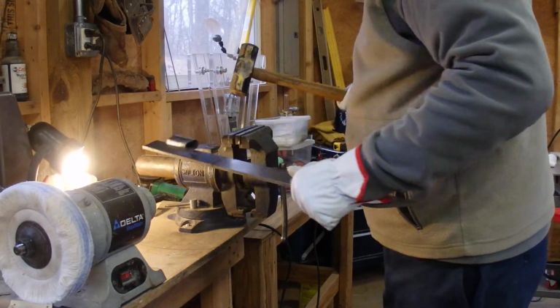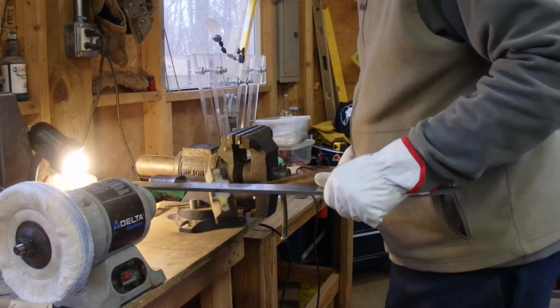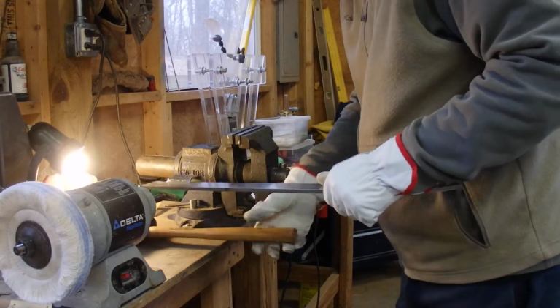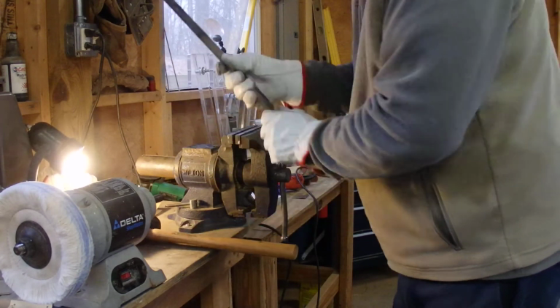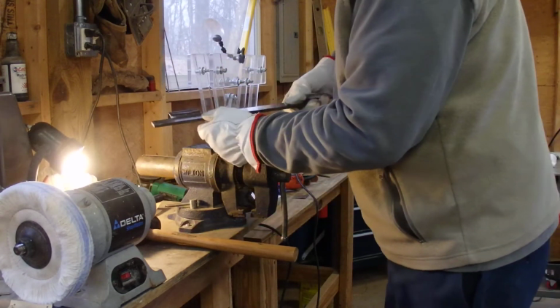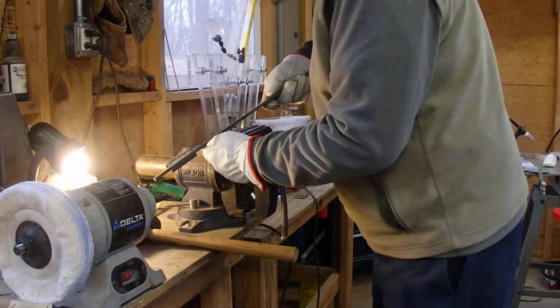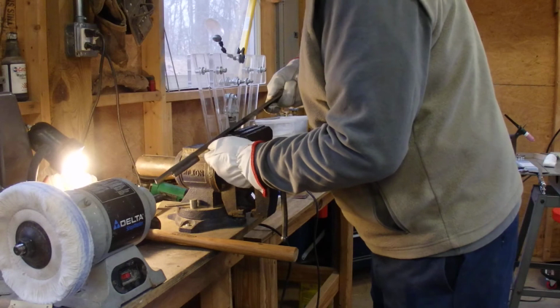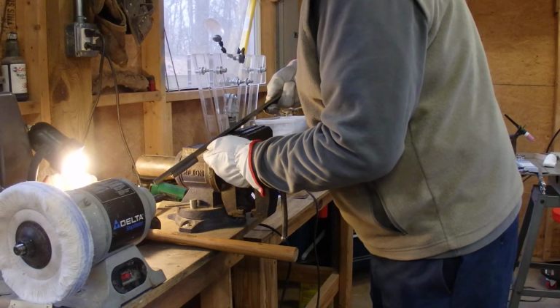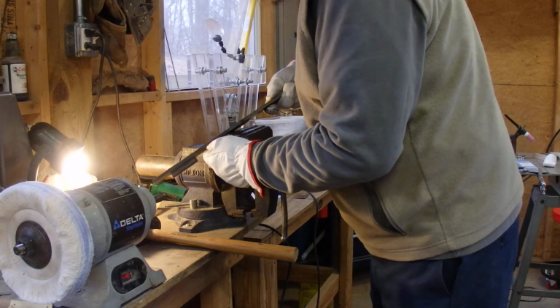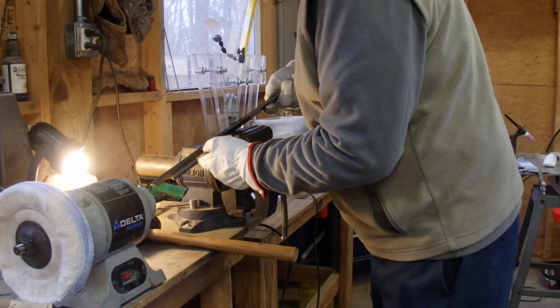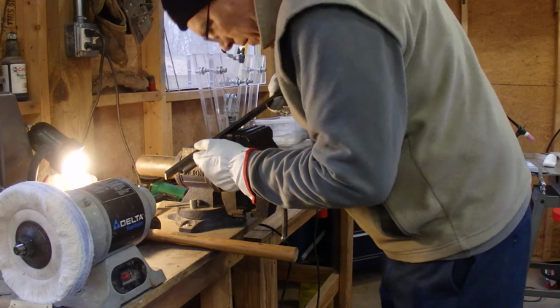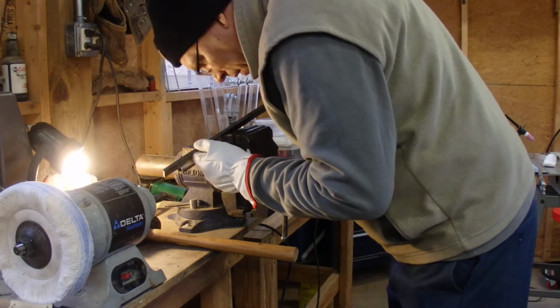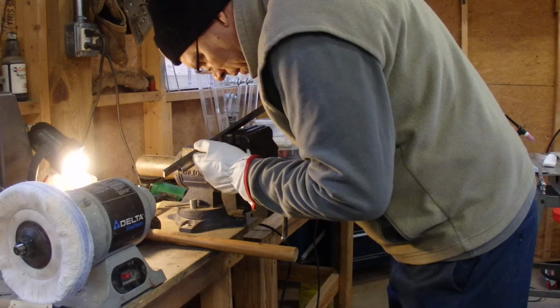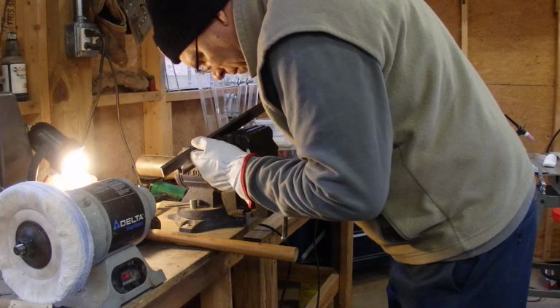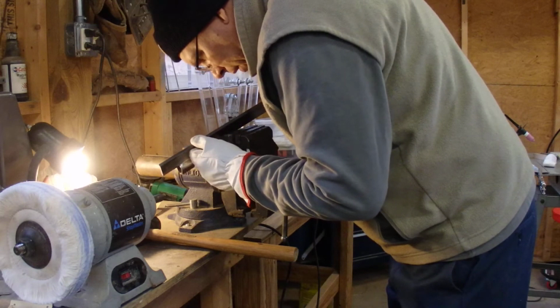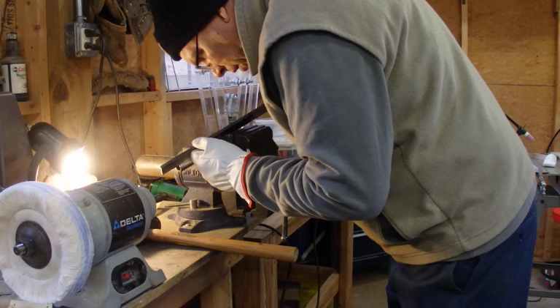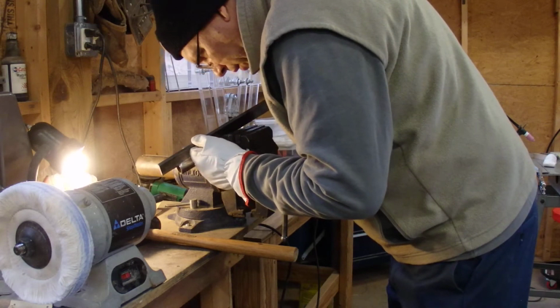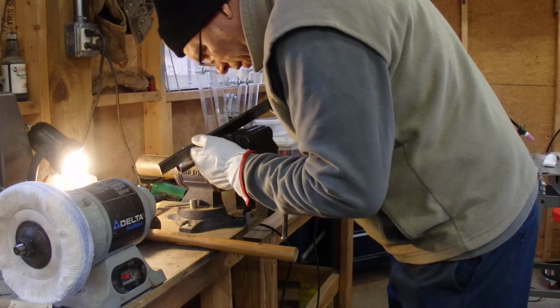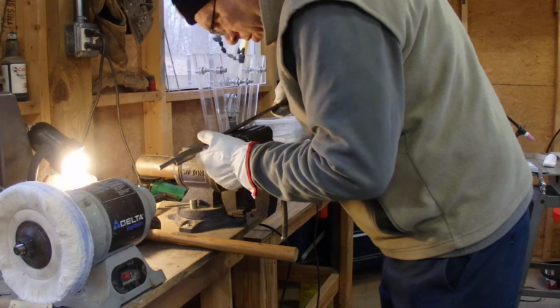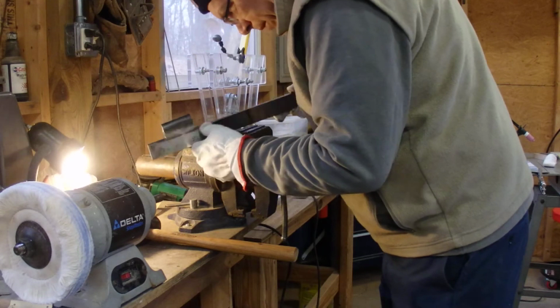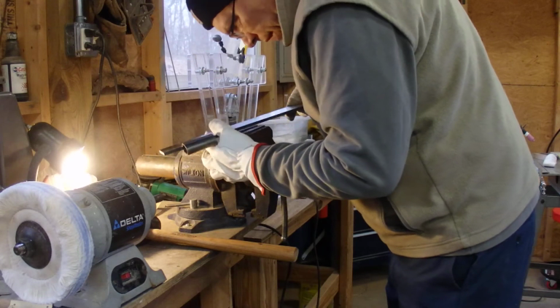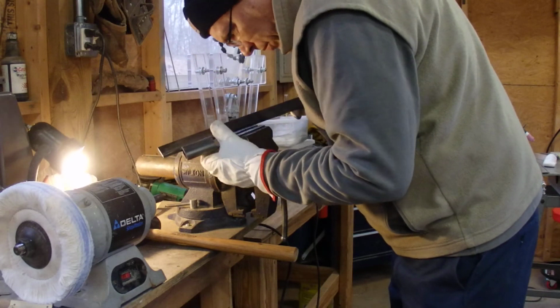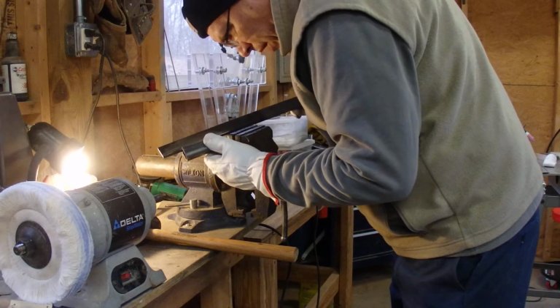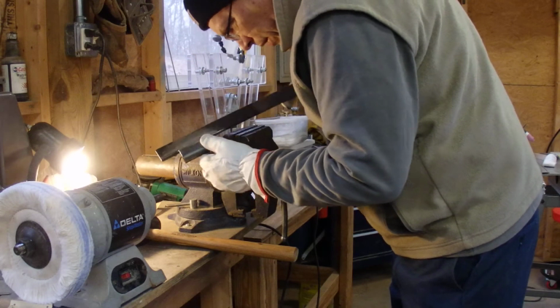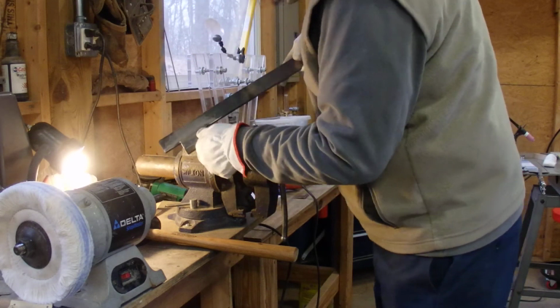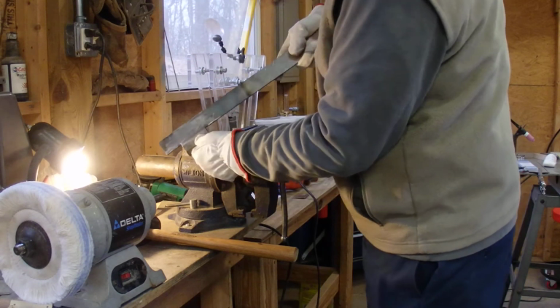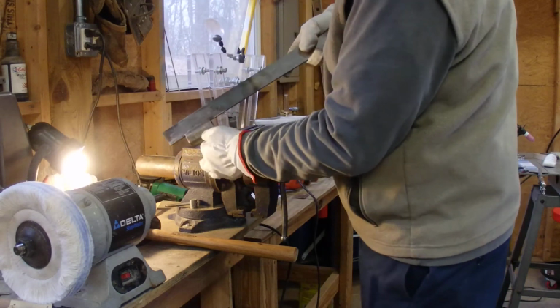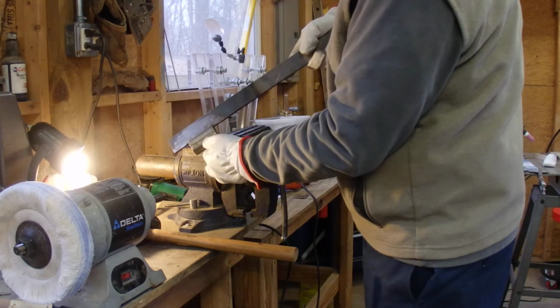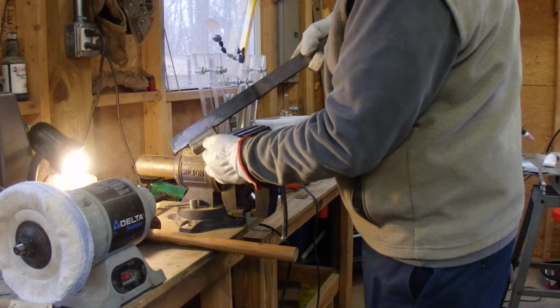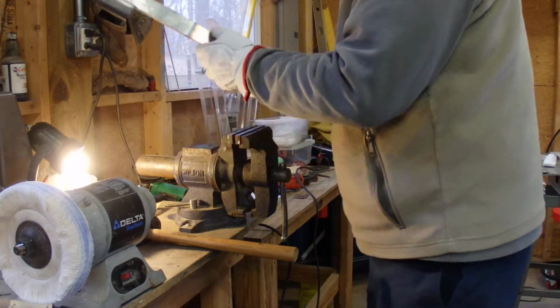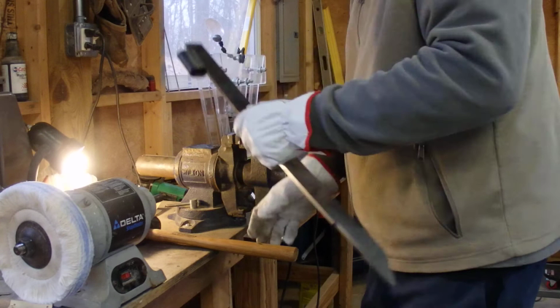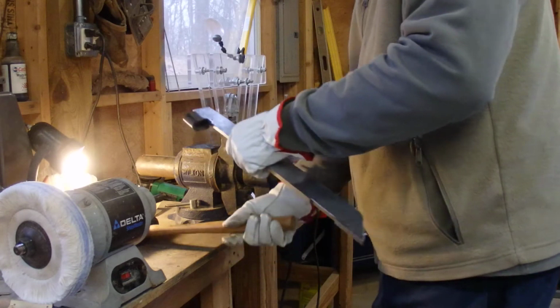Let's take a look at the weld. The weld's looking really ductile — it's flexible, not really deforming it.